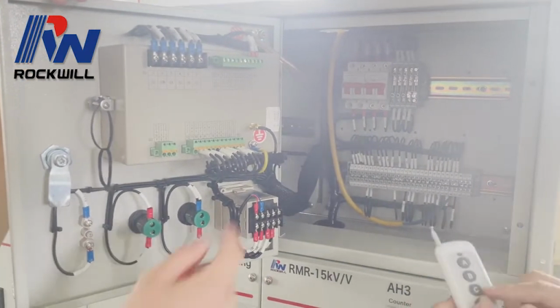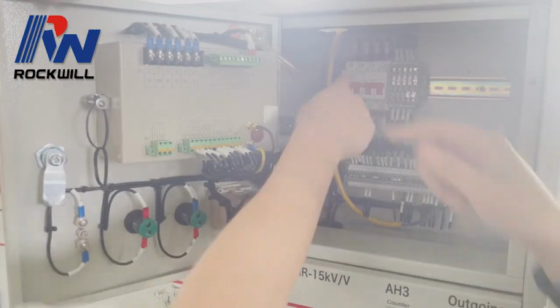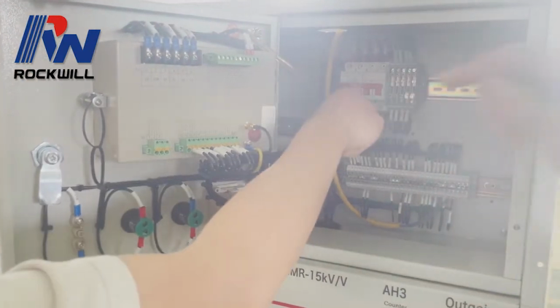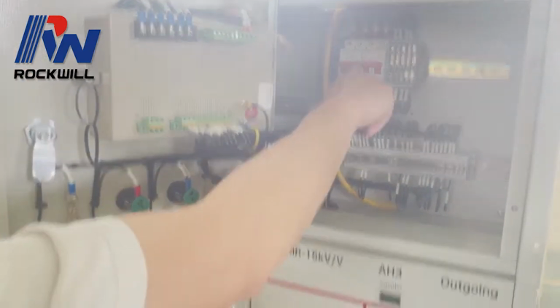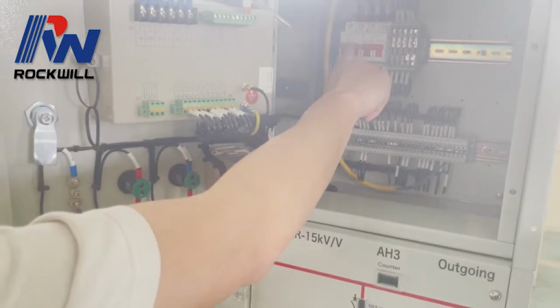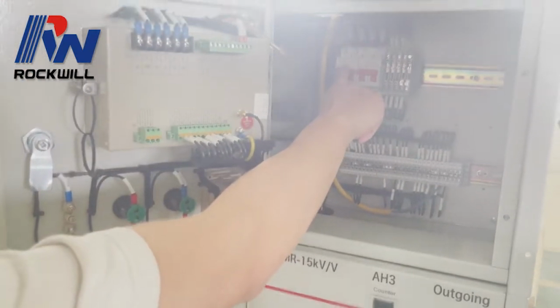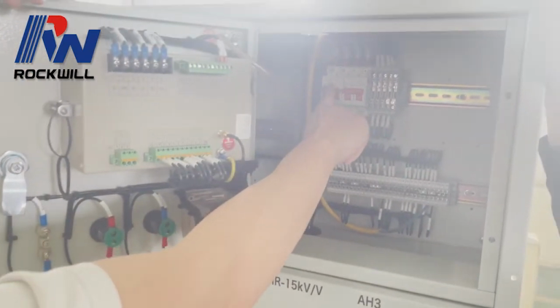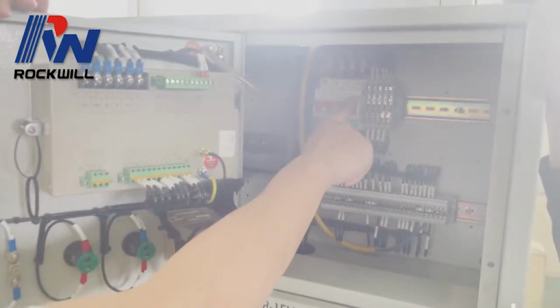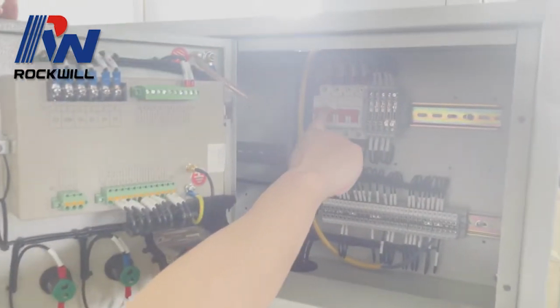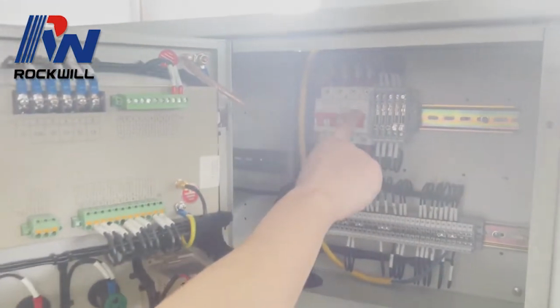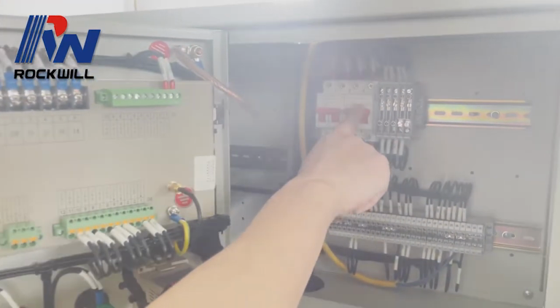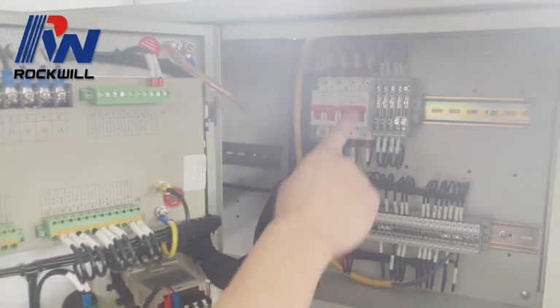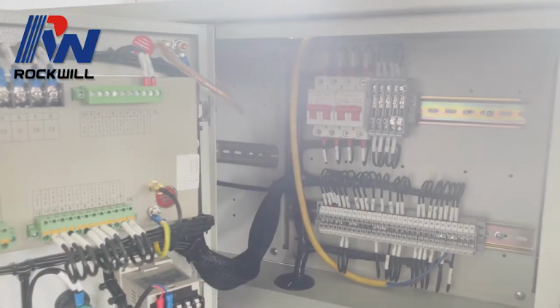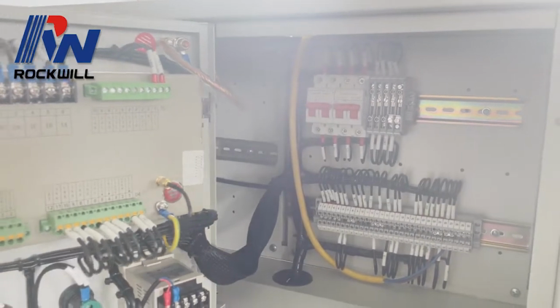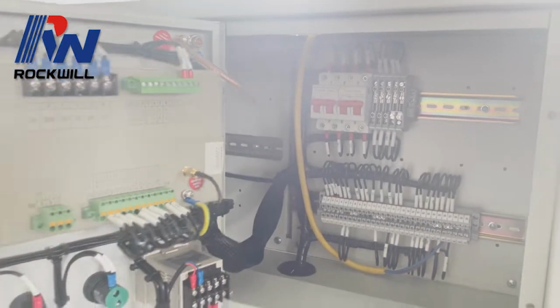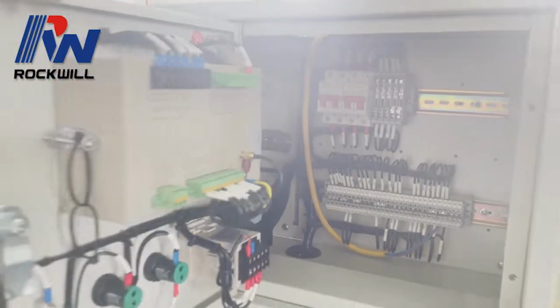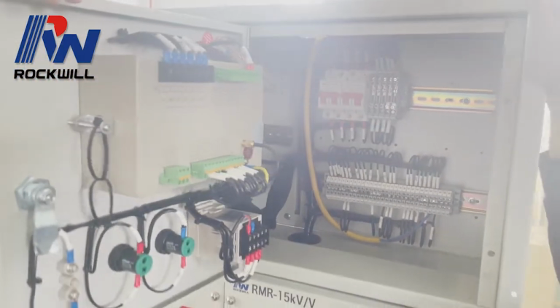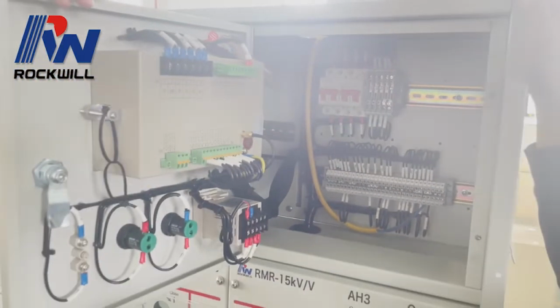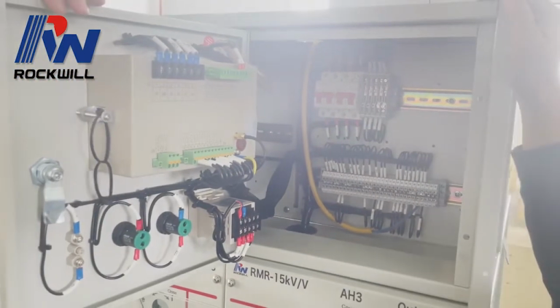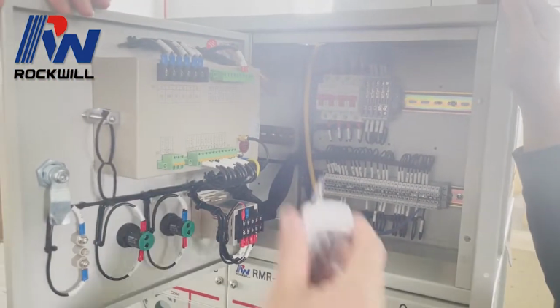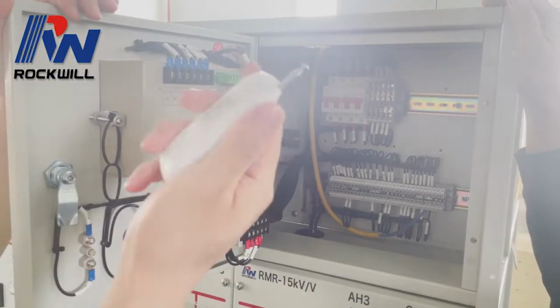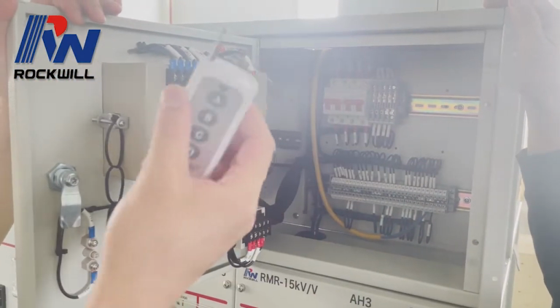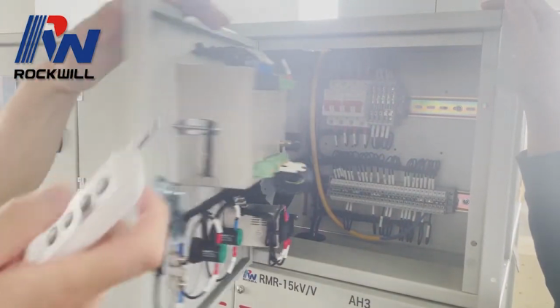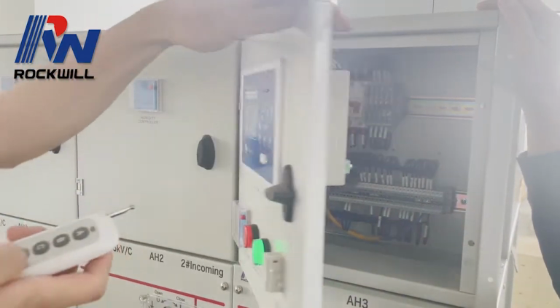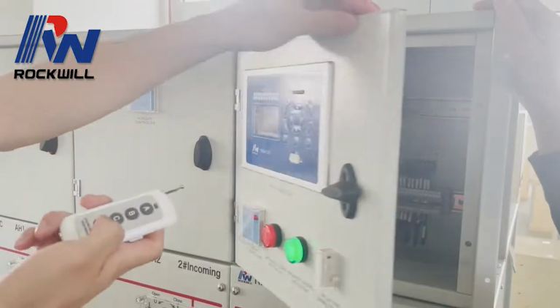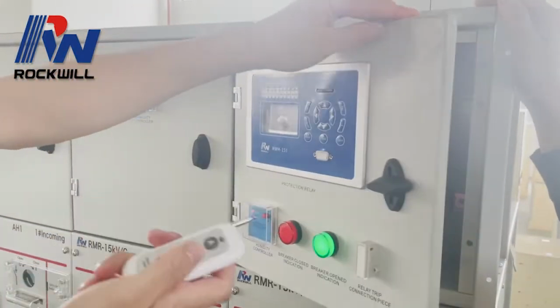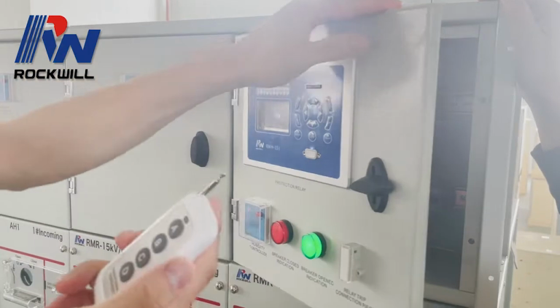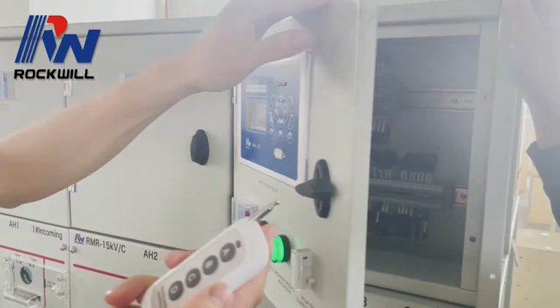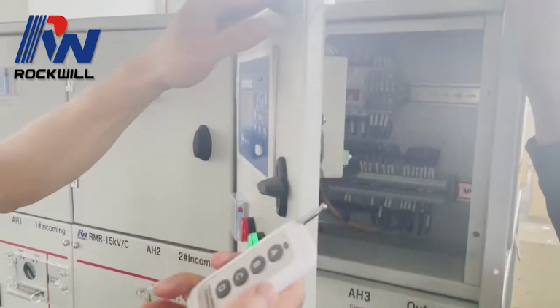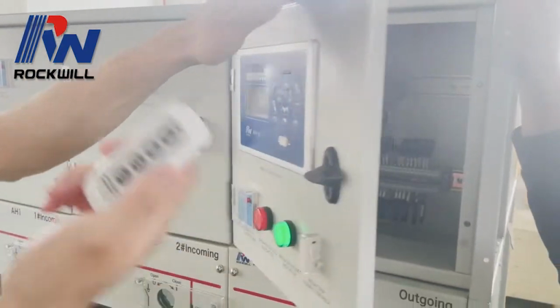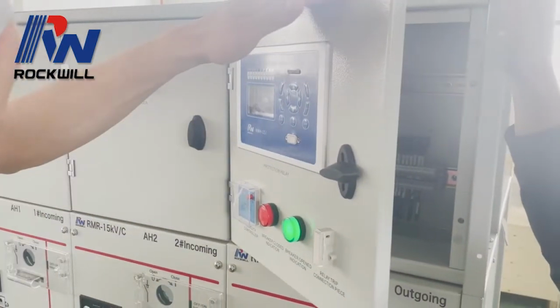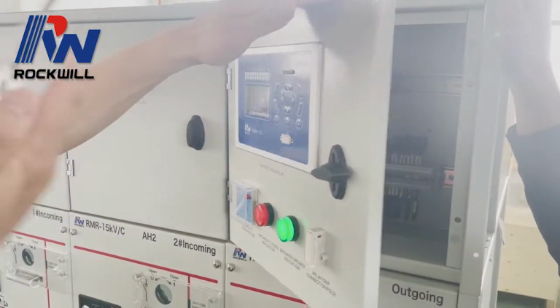Before operation, you have to open this micro switch. And this is a remote controller for the relay — later we will show you how to use this controller.